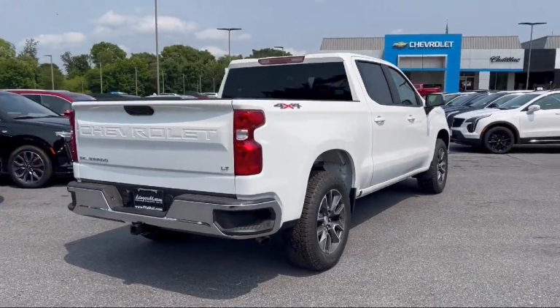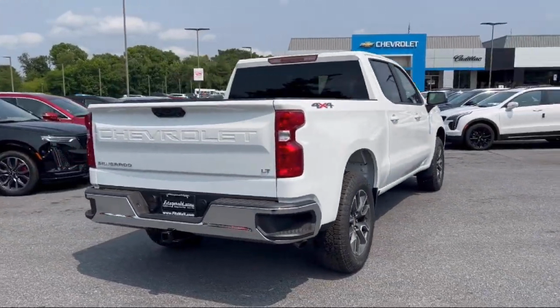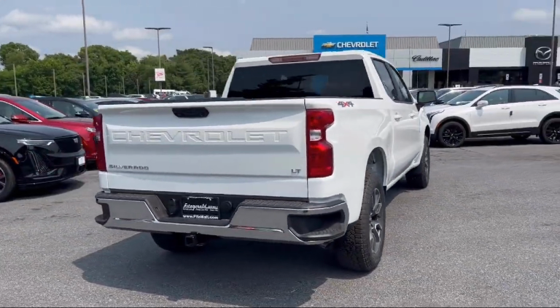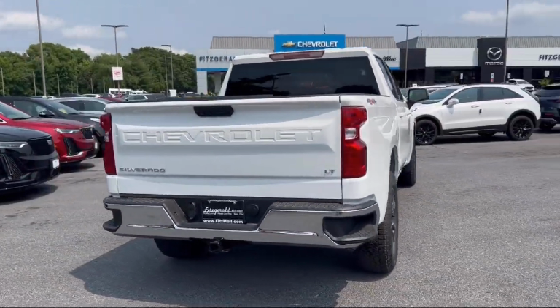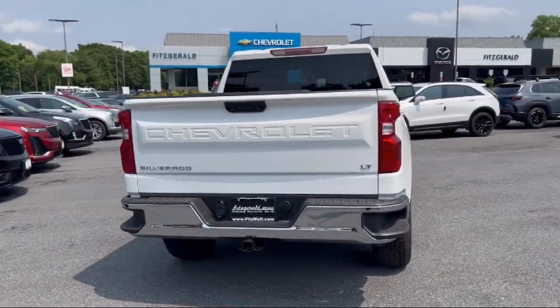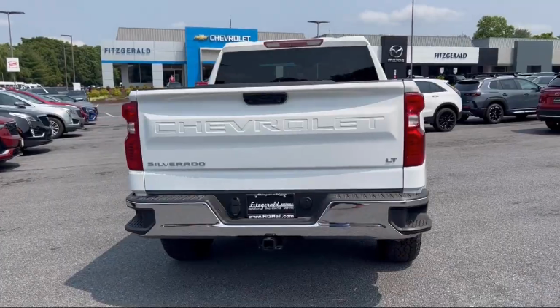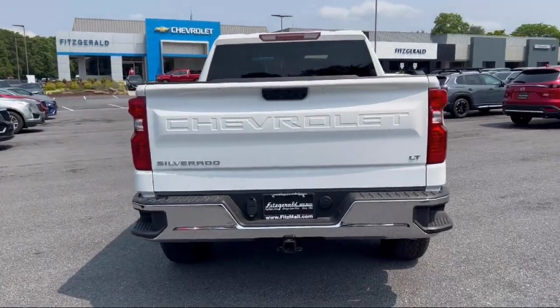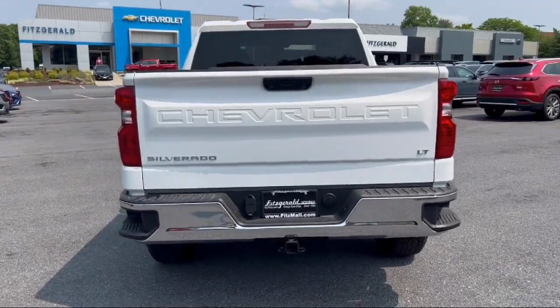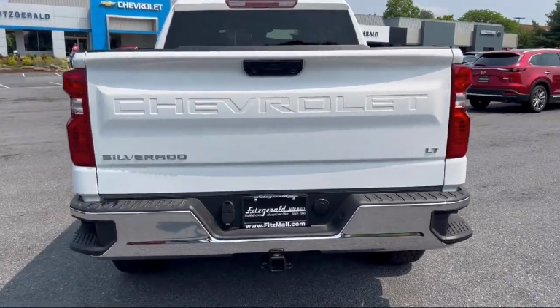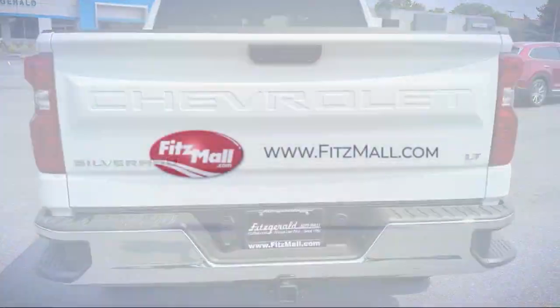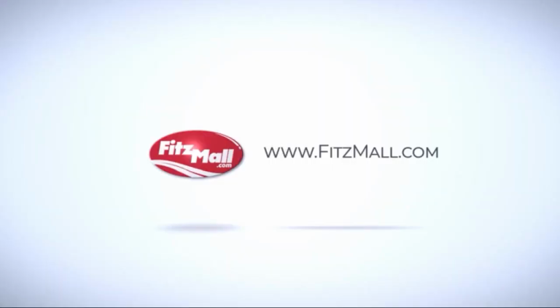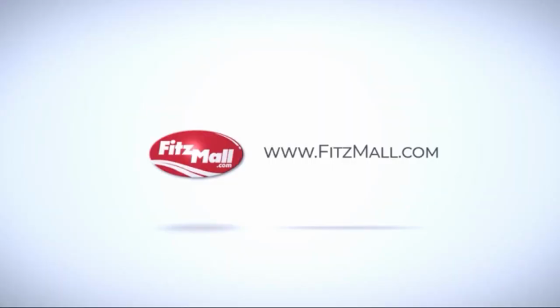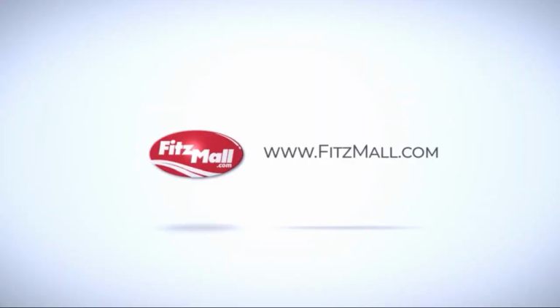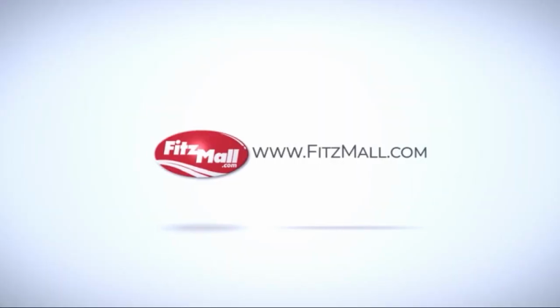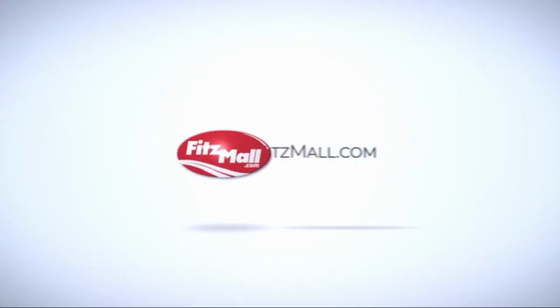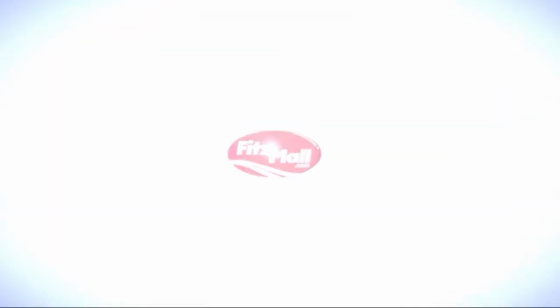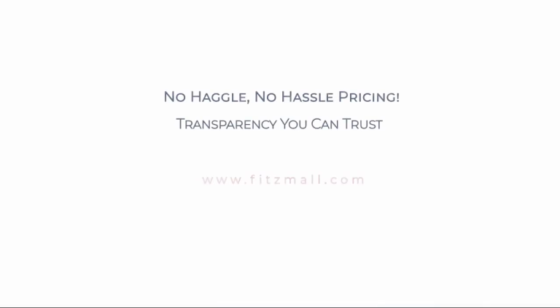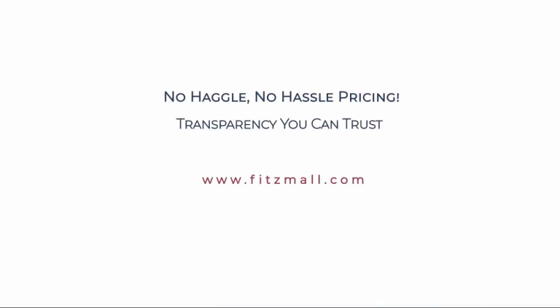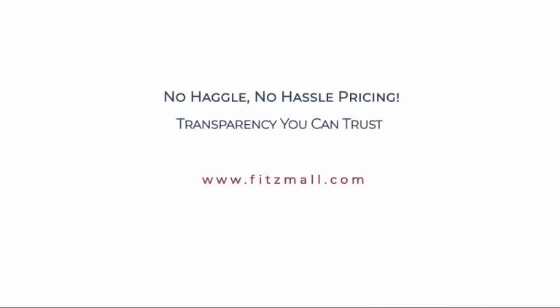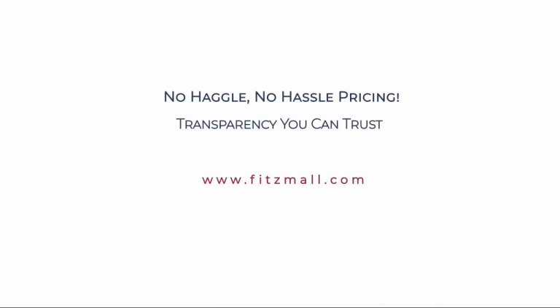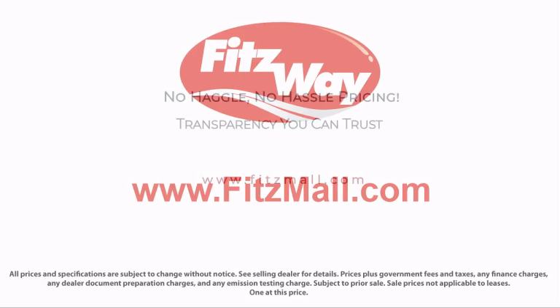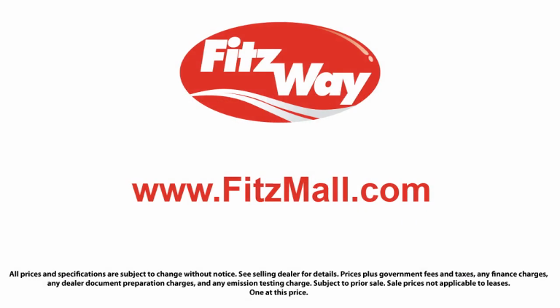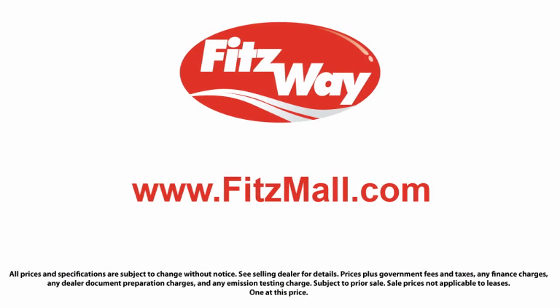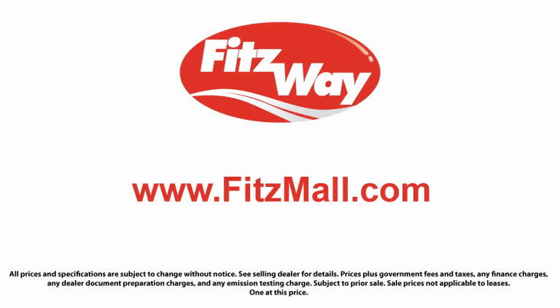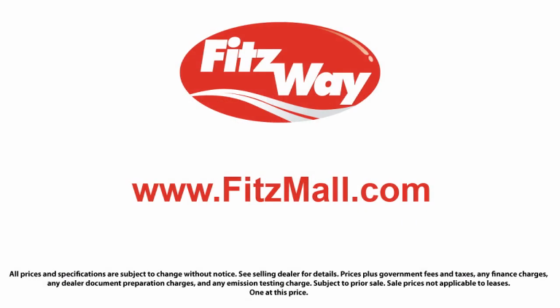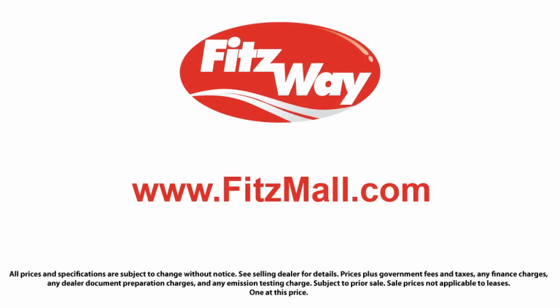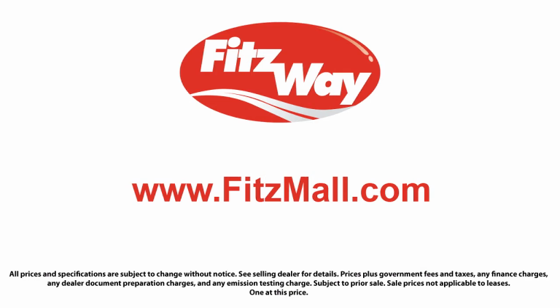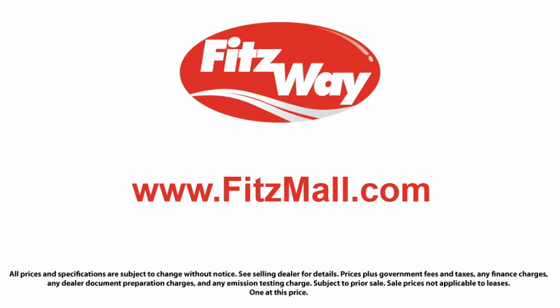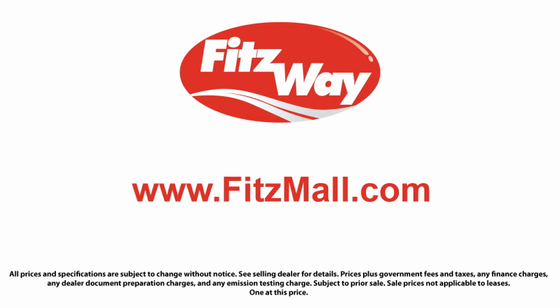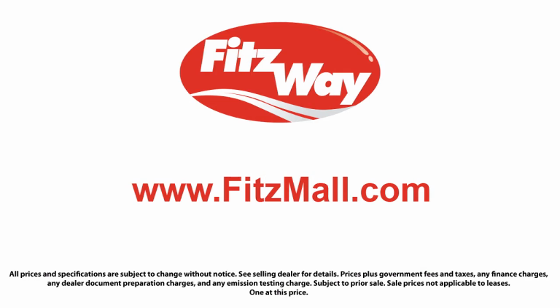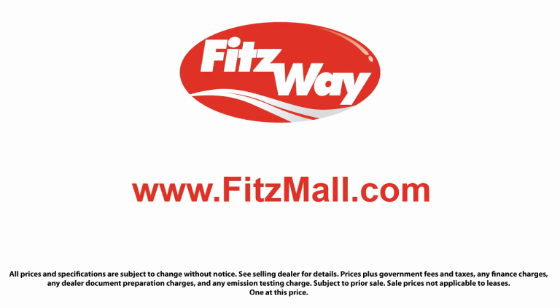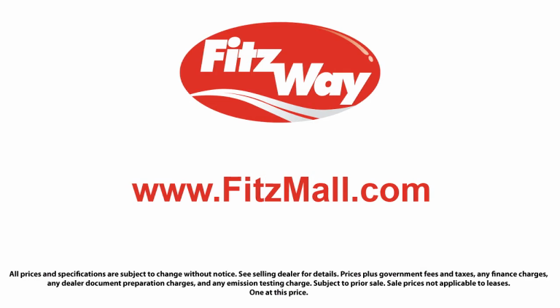The Fitzway provides exceptional customer service by offering our no-hassle, no-haggle buying experience for every customer. We post our best and final price on each and every vehicle, making certain that no one overpays at Fitz. We guarantee it.